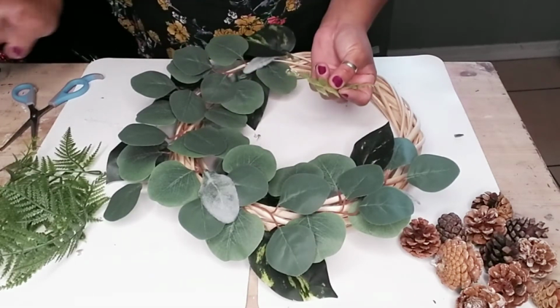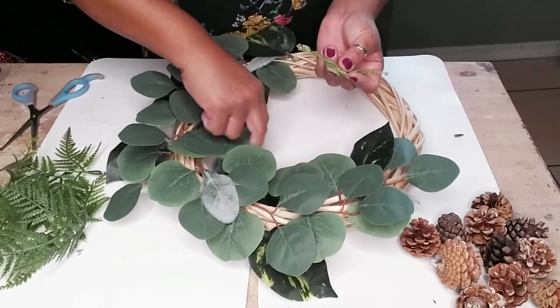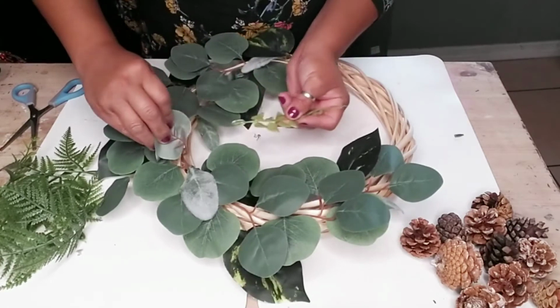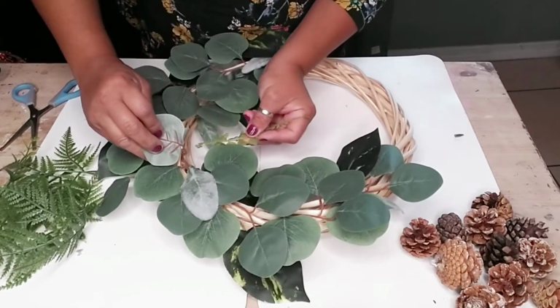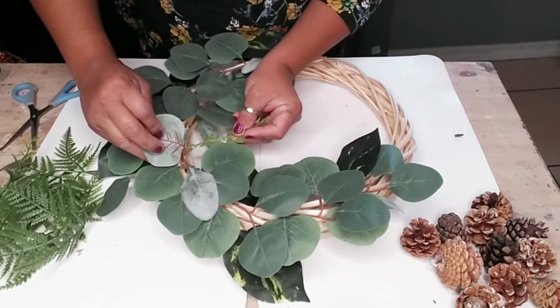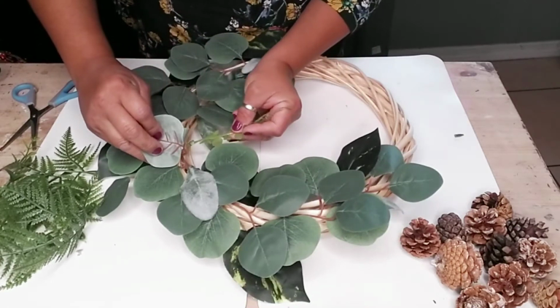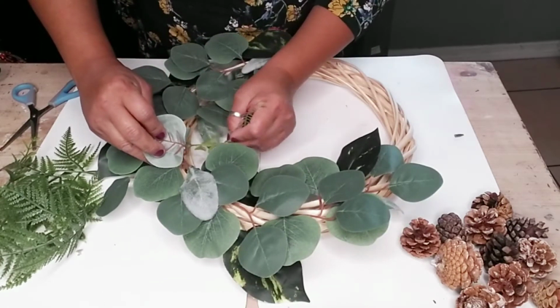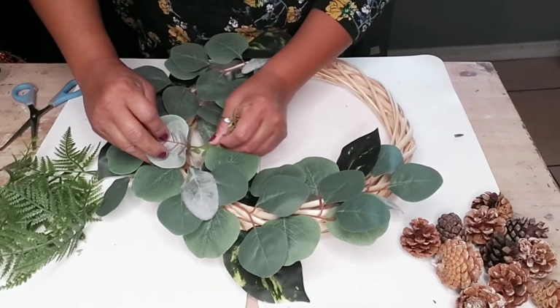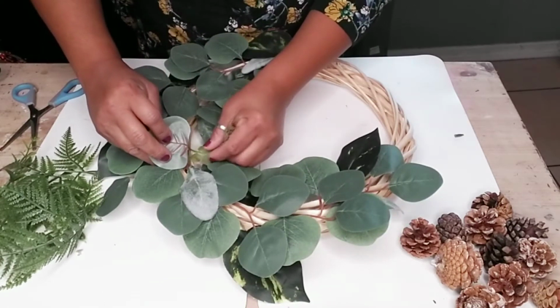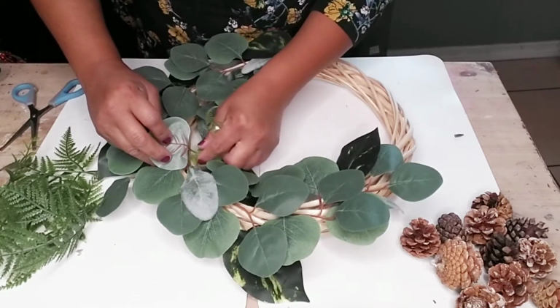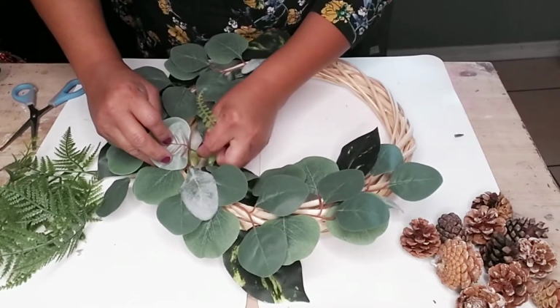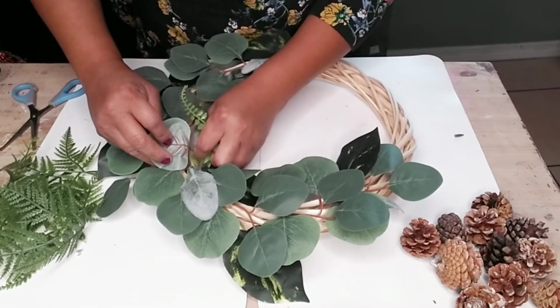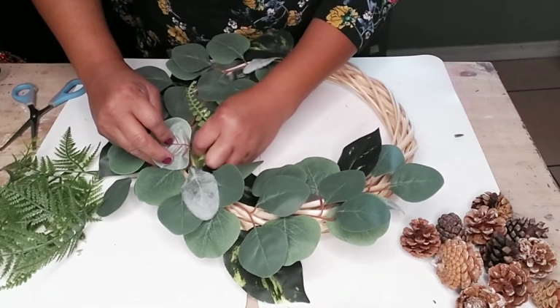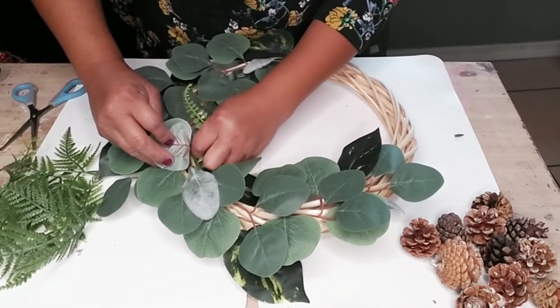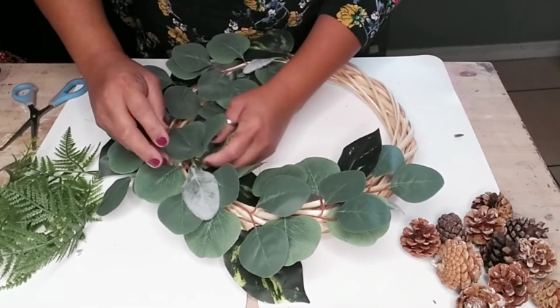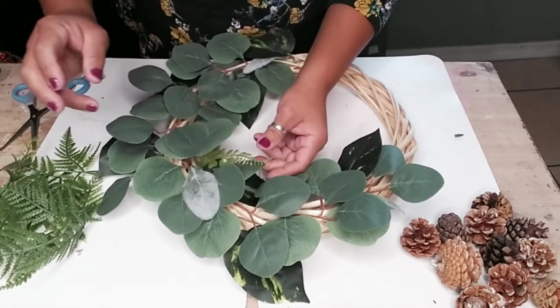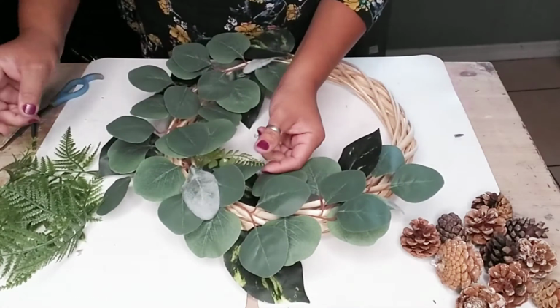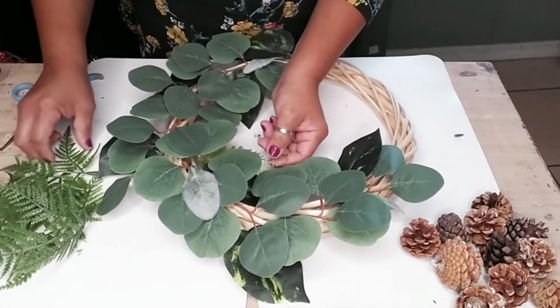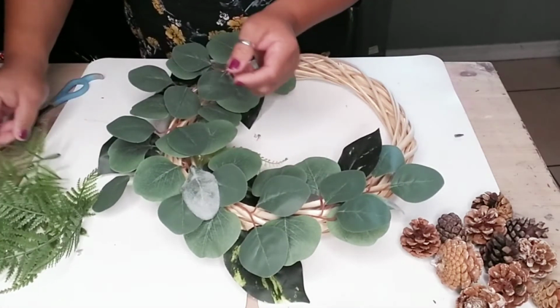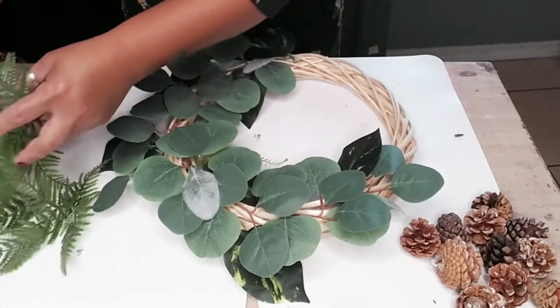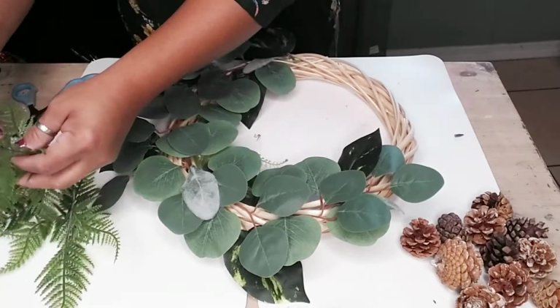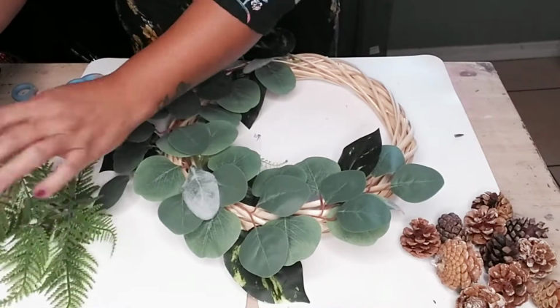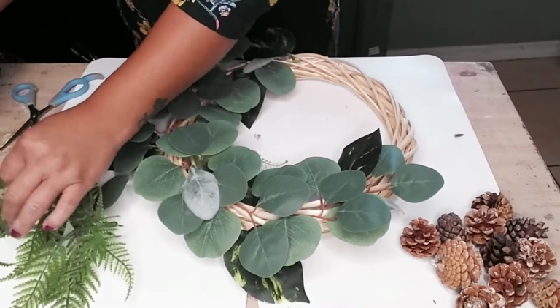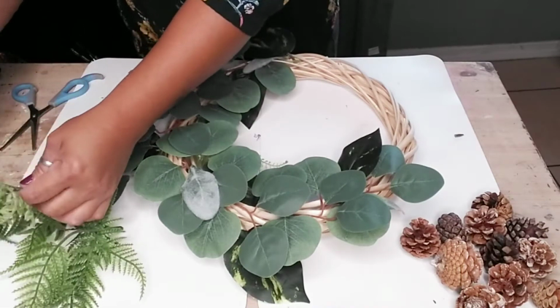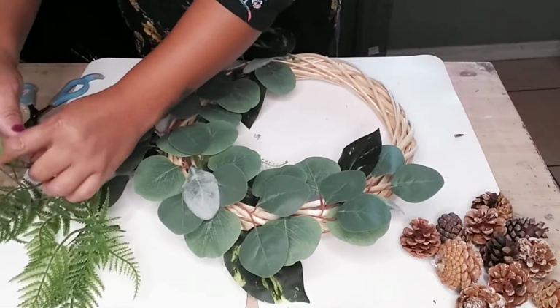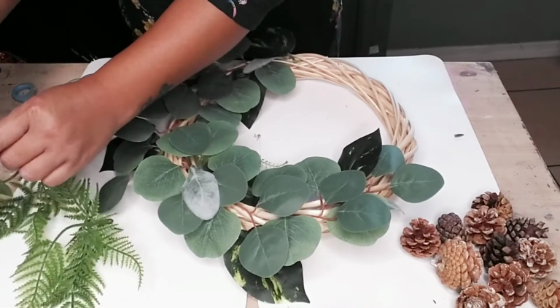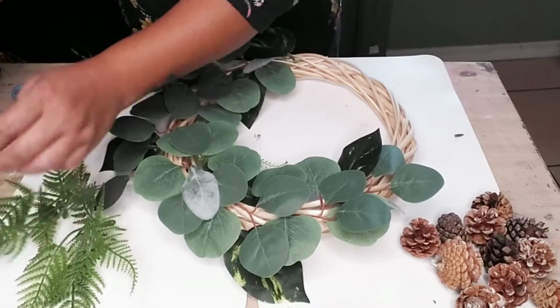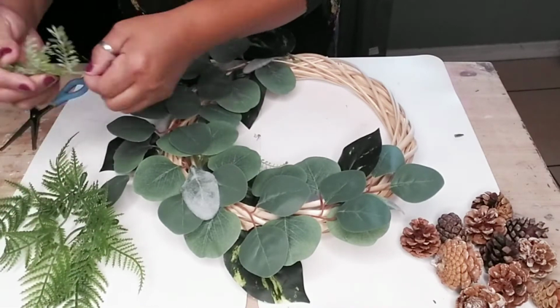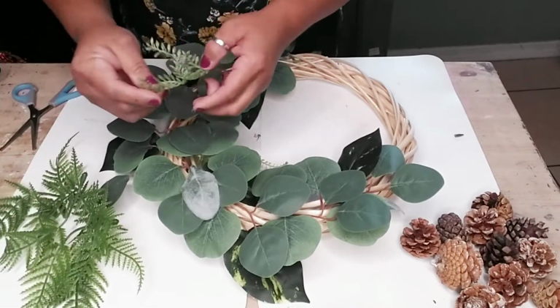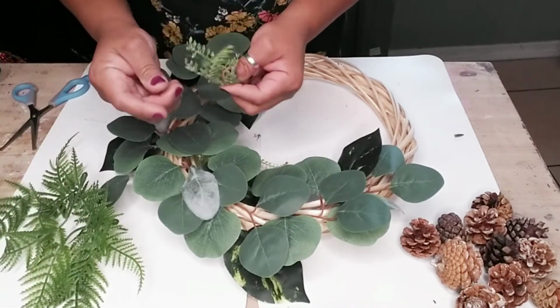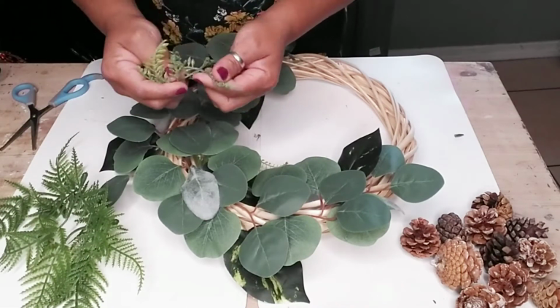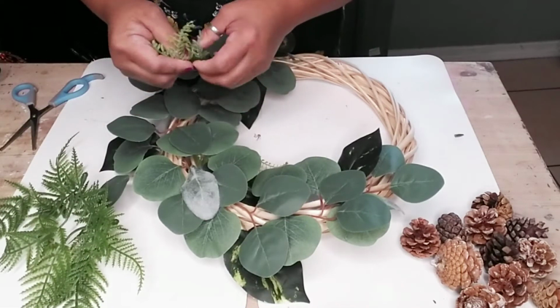Now I'm going to add some fern leaves — again, these are from Dollar Tree — and I just cut them up in individual pieces, by one or by two.